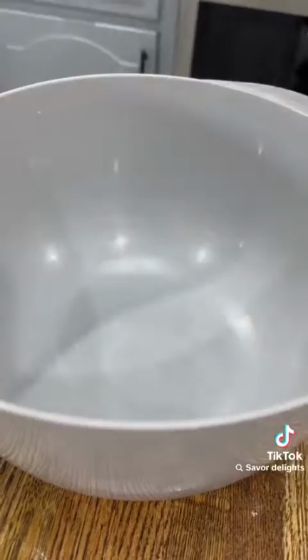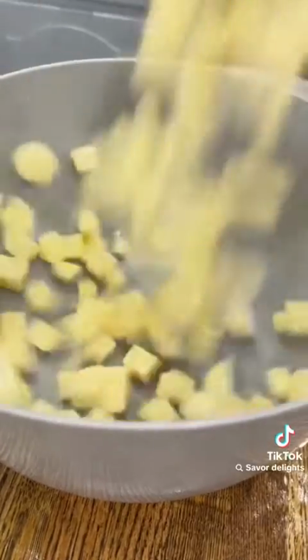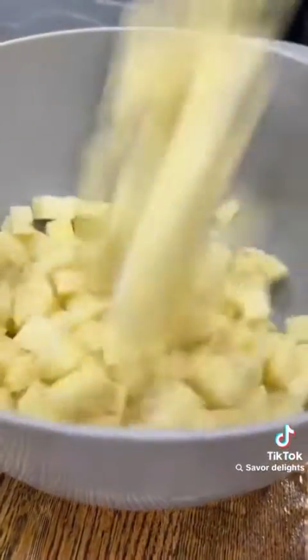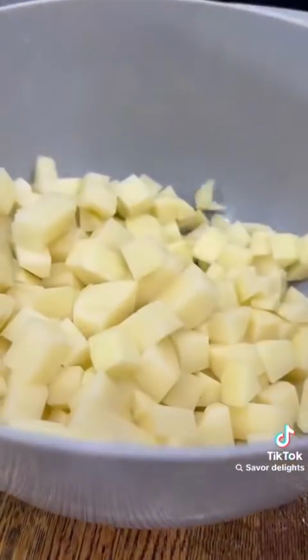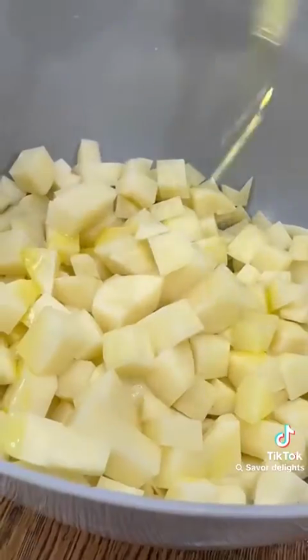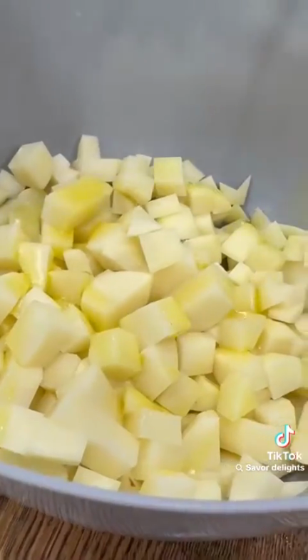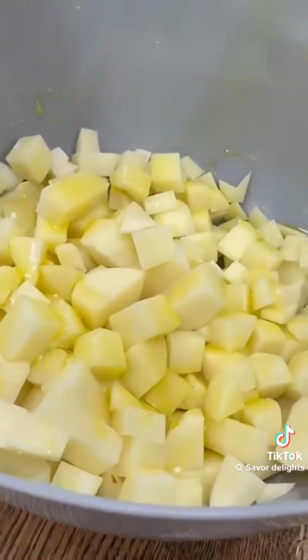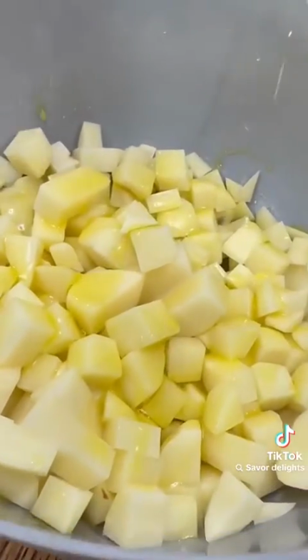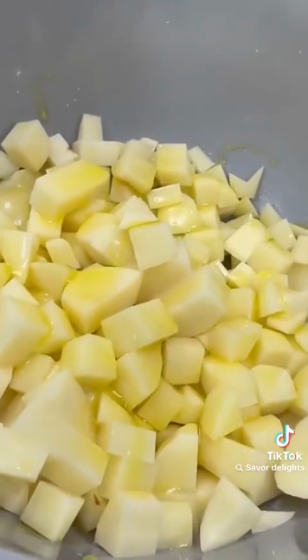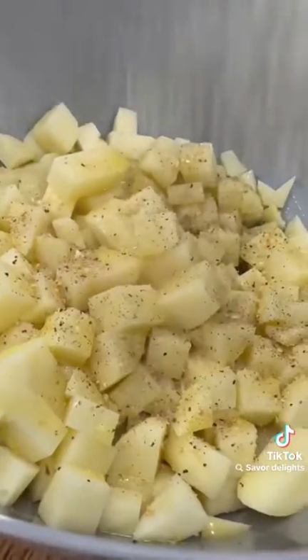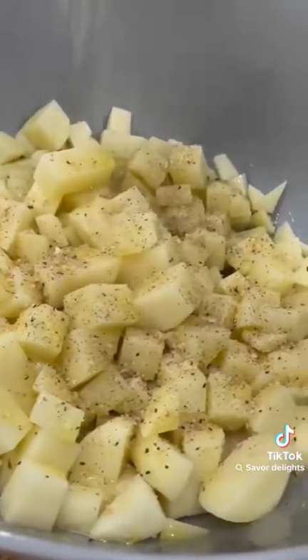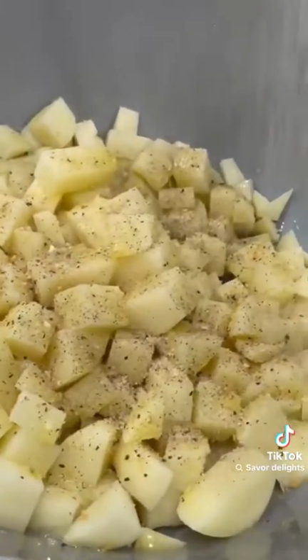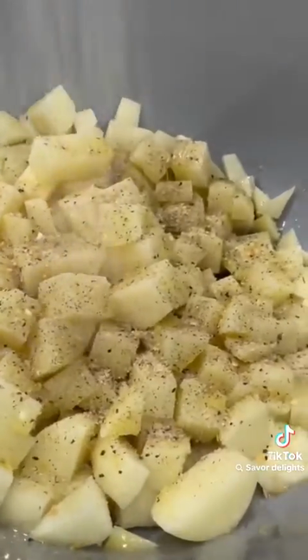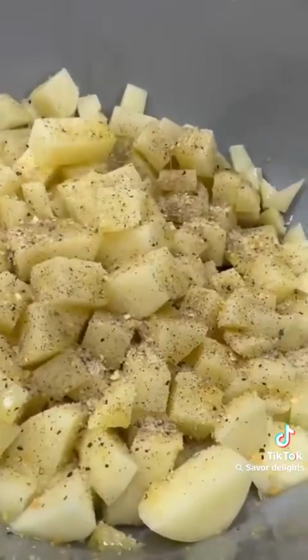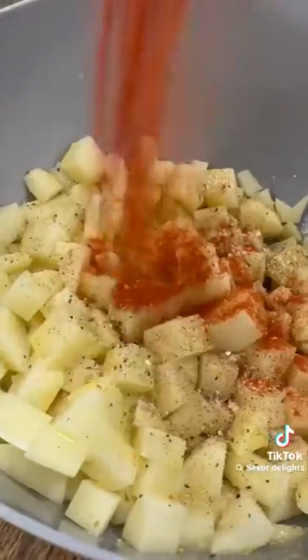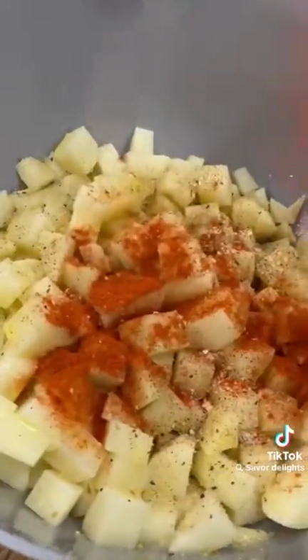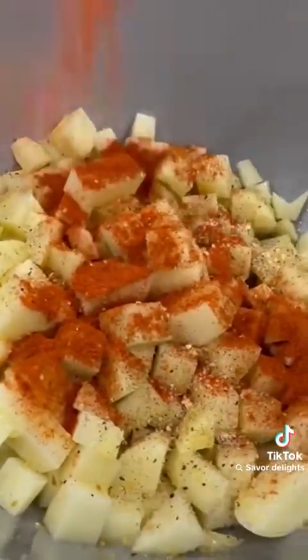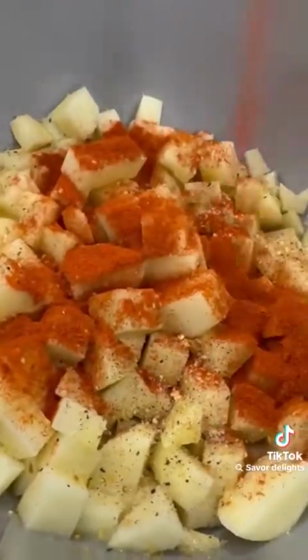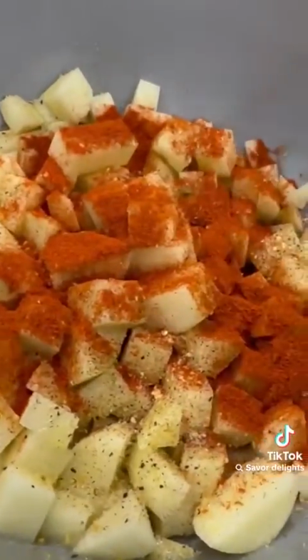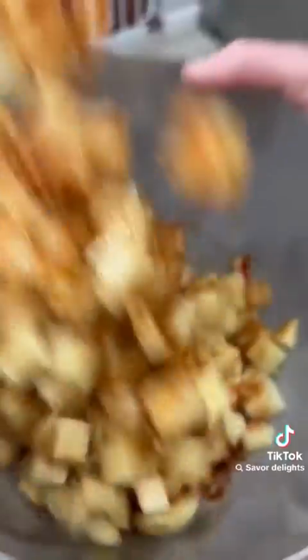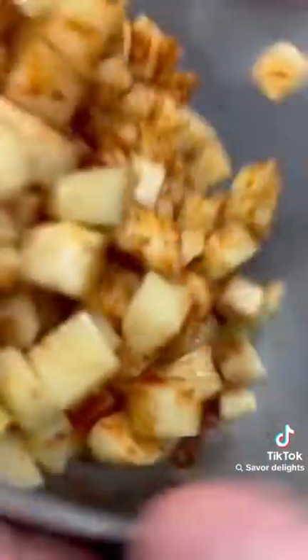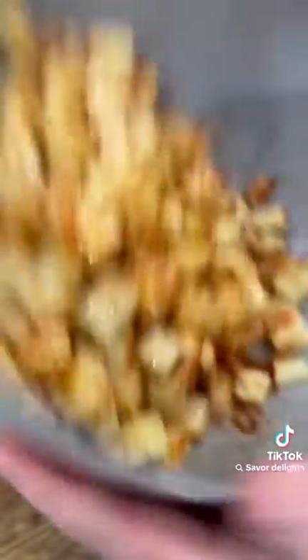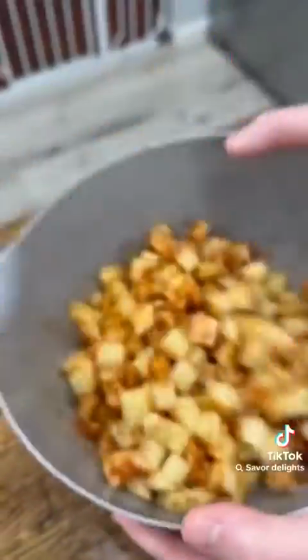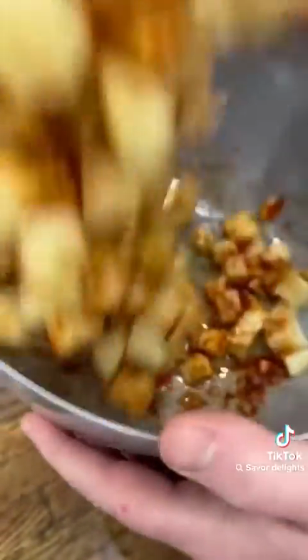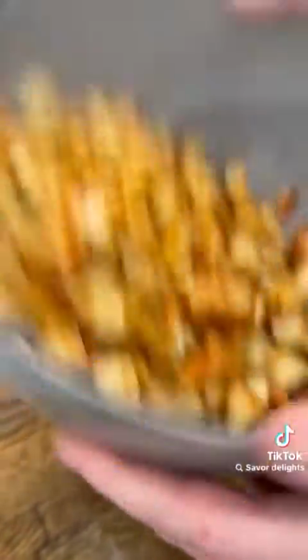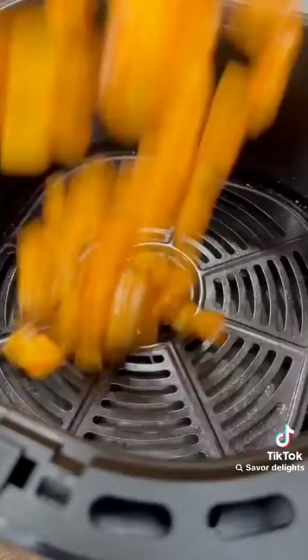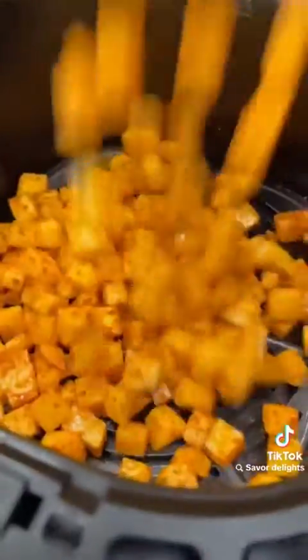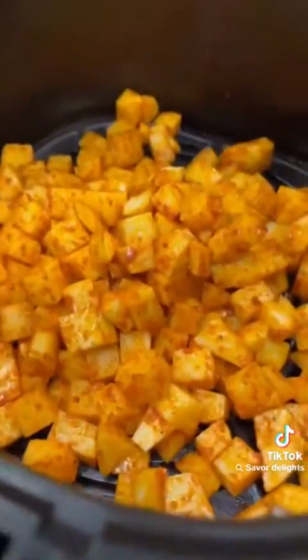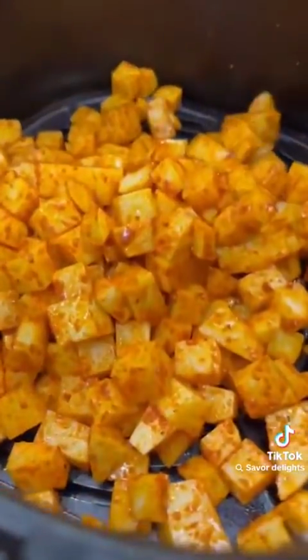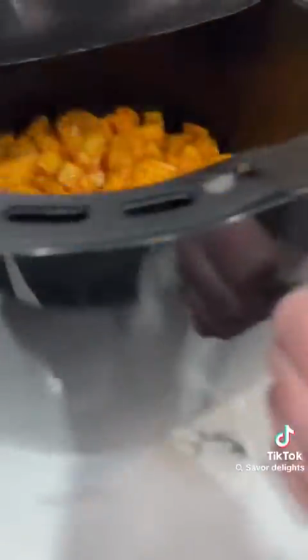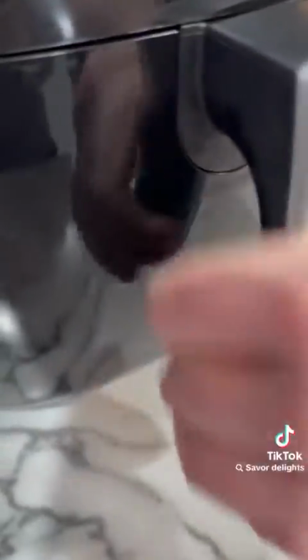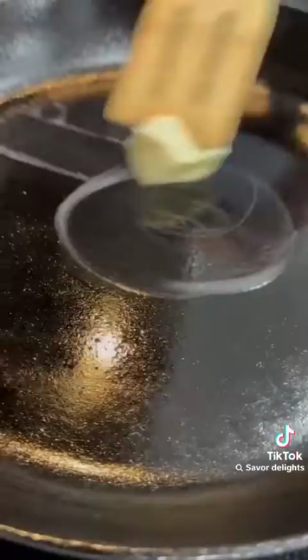To make it, you're just going to cube up a few large russet potatoes — I would not recommend trying one raw. Then throw those in a bowl with some olive oil and season them with some salt, pepper, garlic, and paprika. Once they're coated, they're going to go in the air fryer at 400 degrees for 20 to 25 minutes.